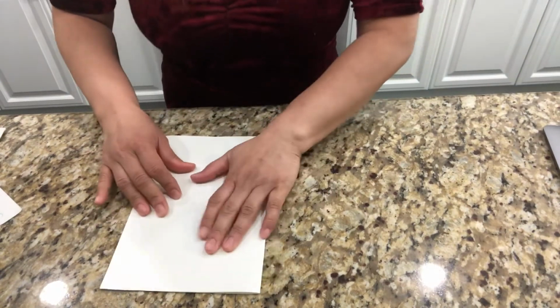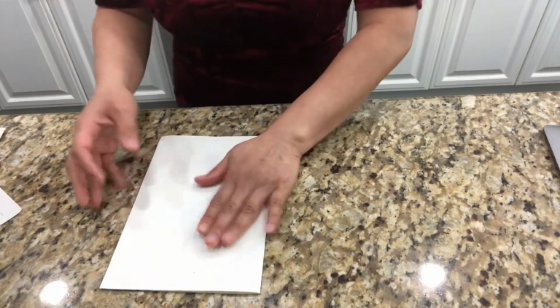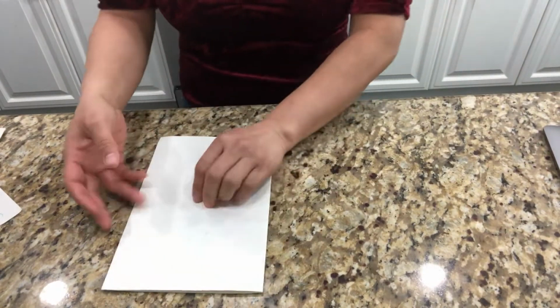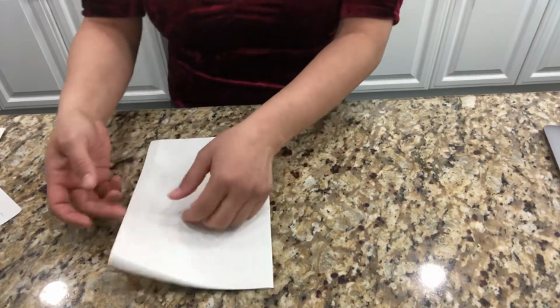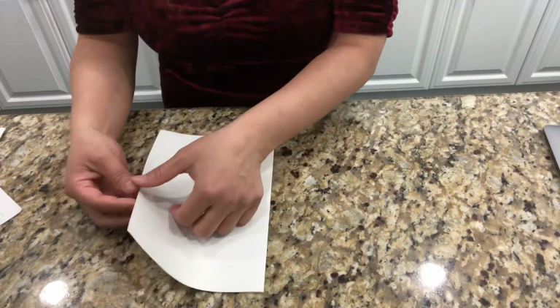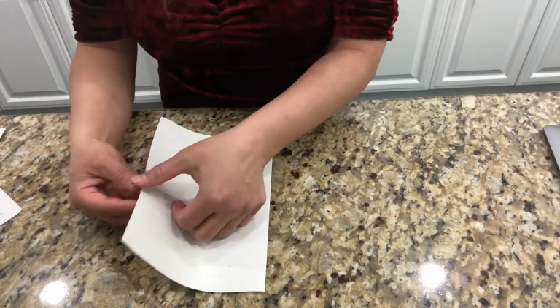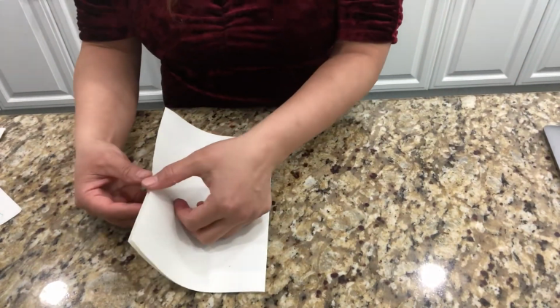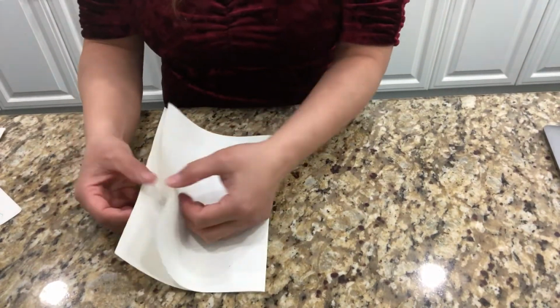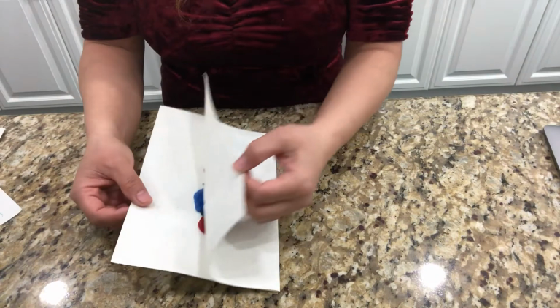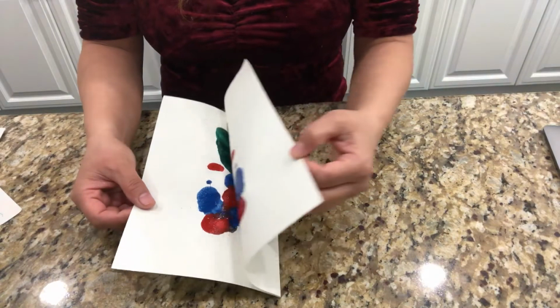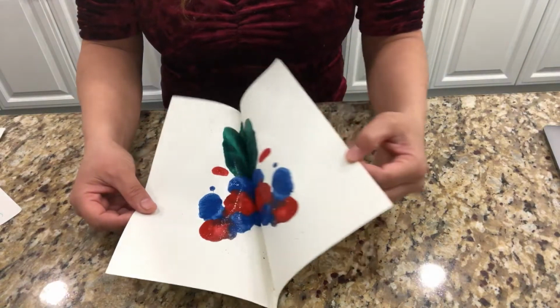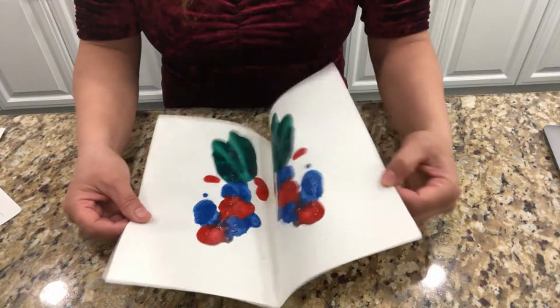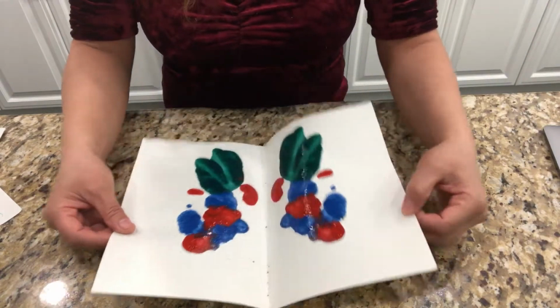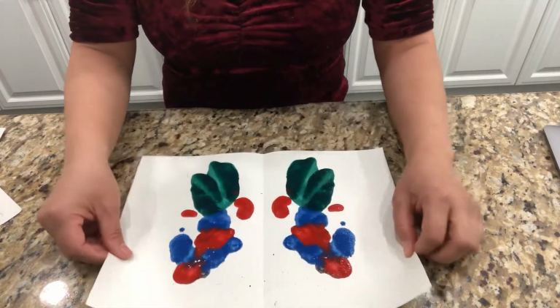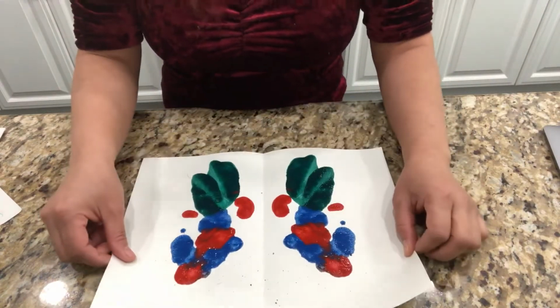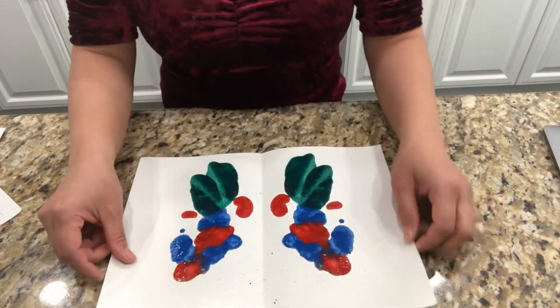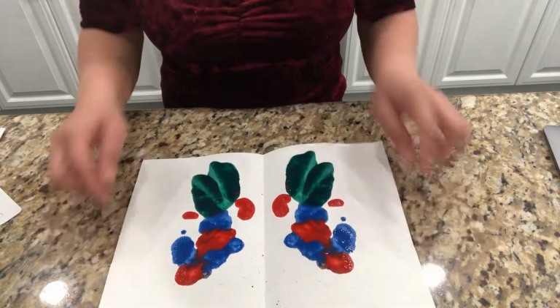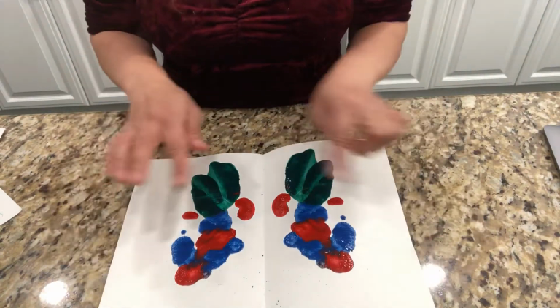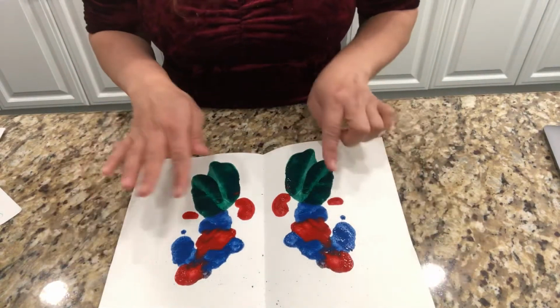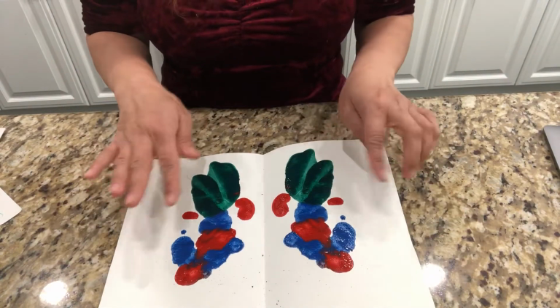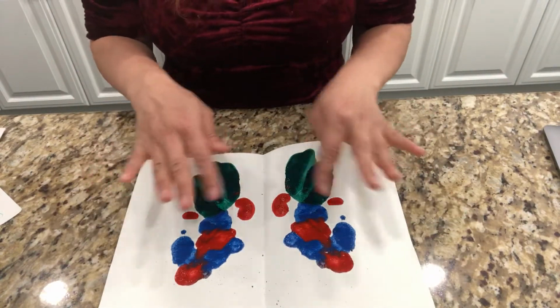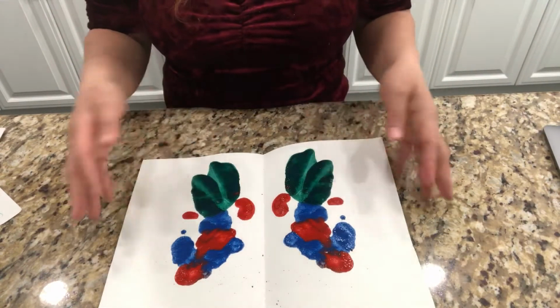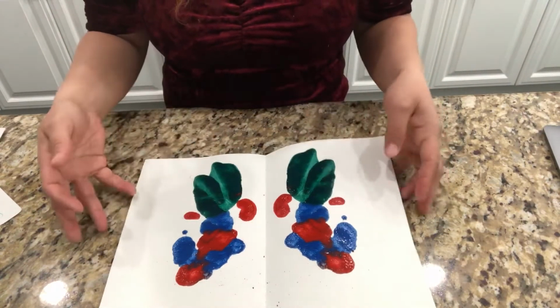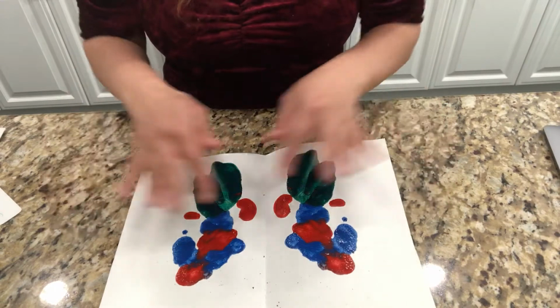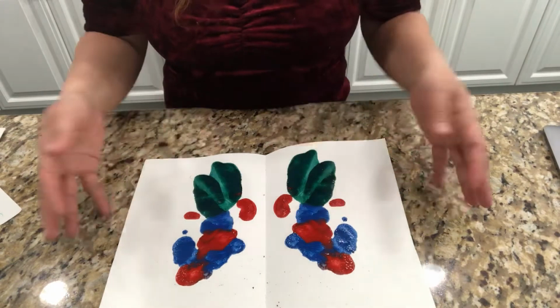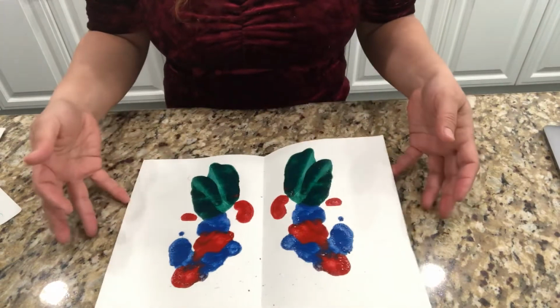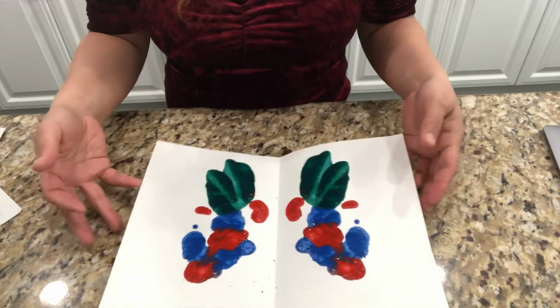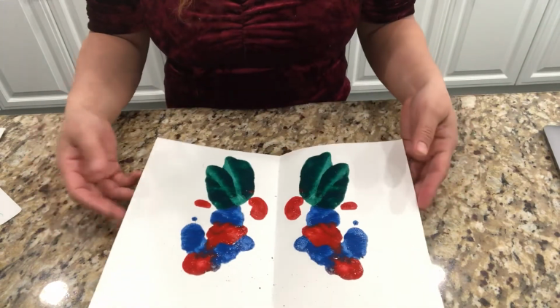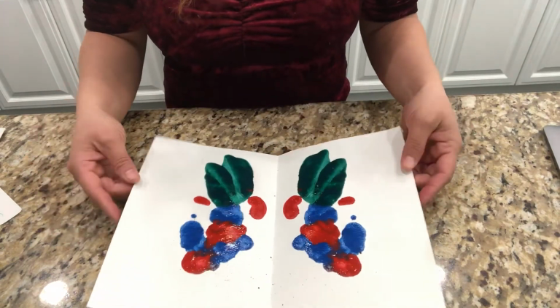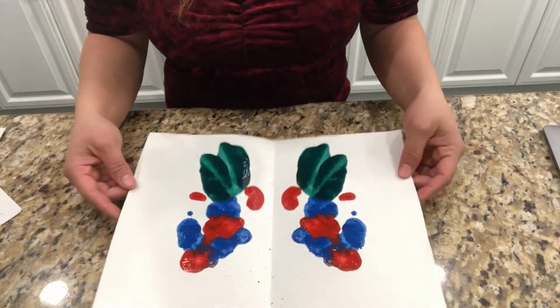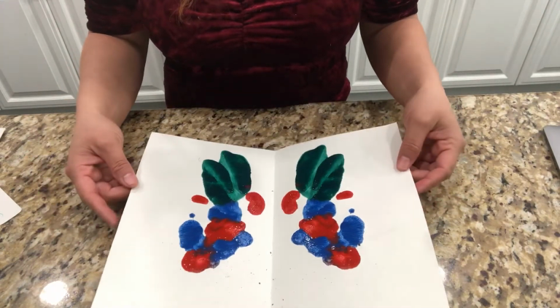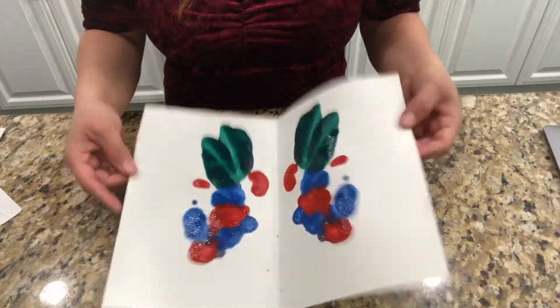So then when we open — voila — you get the monoprint. These two sides are going to be symmetrical. It's going to be the same.